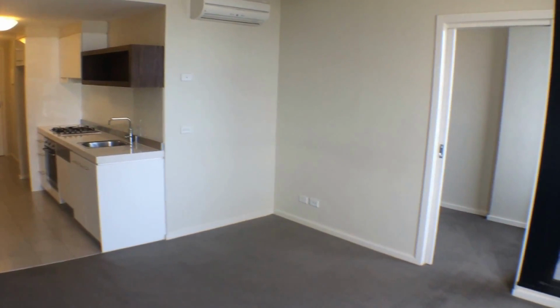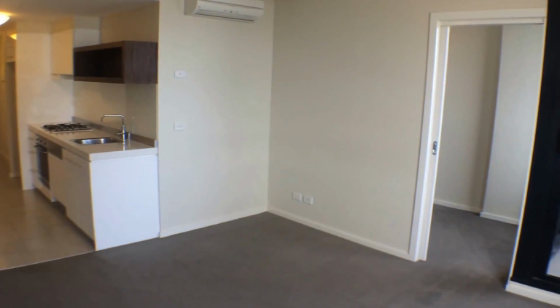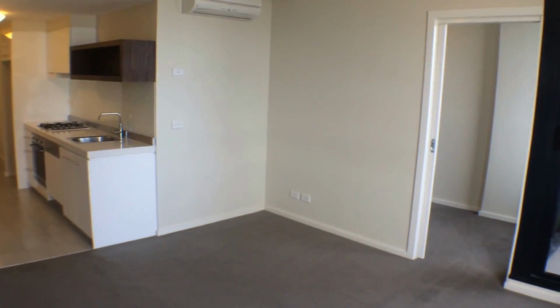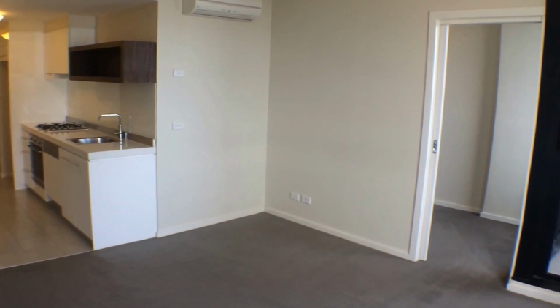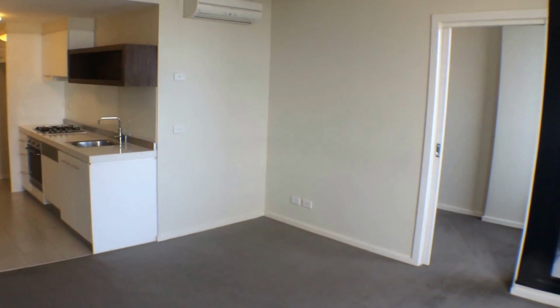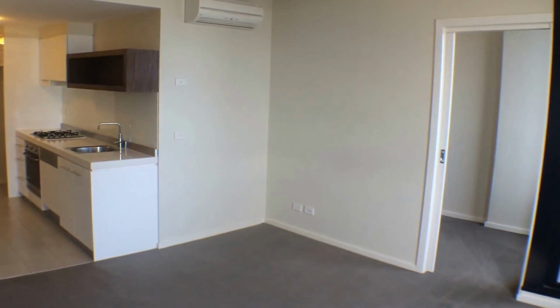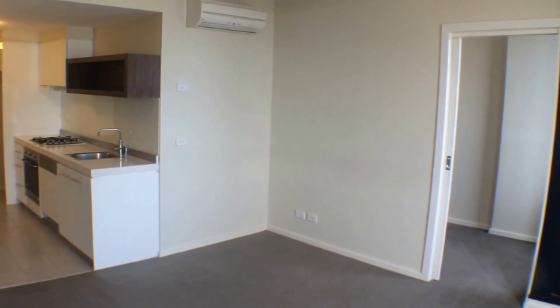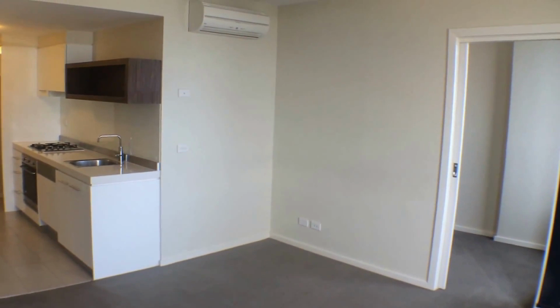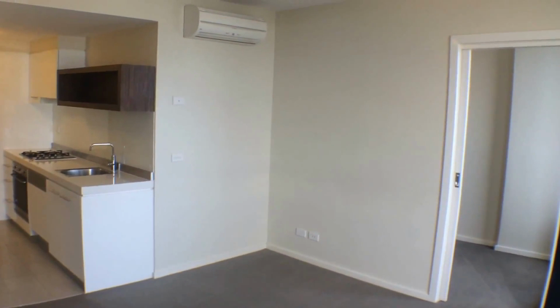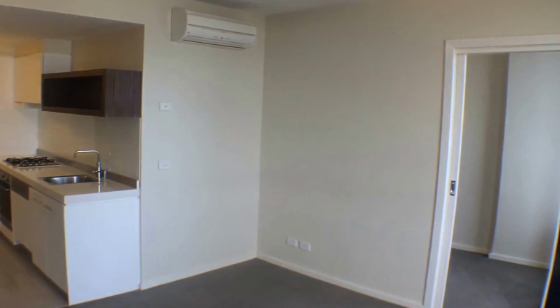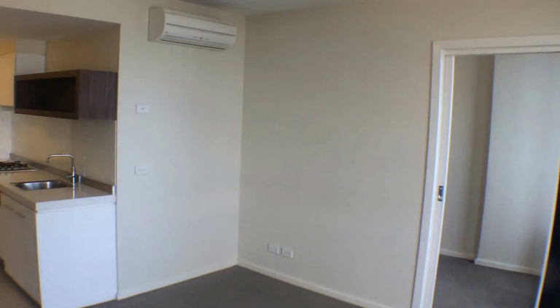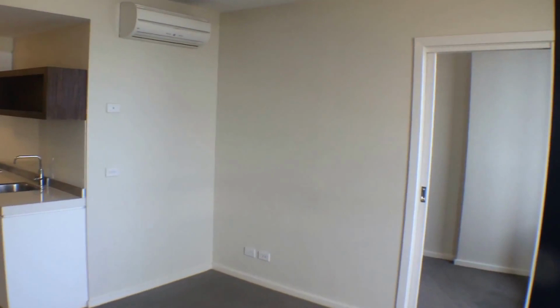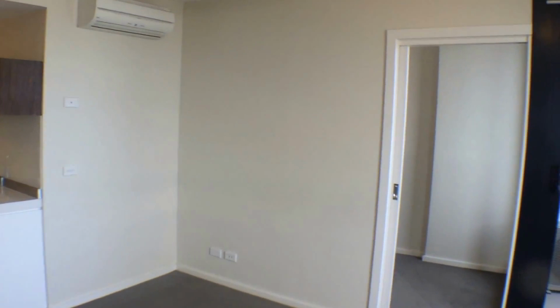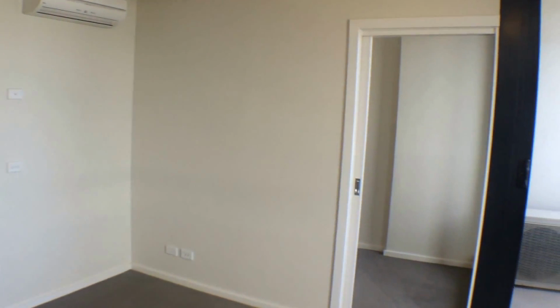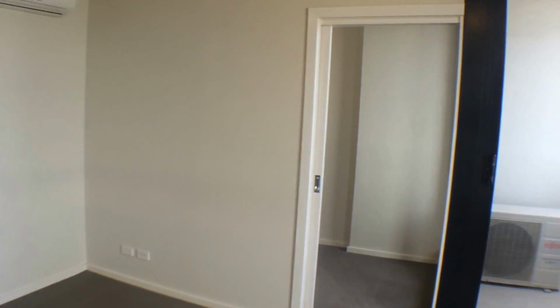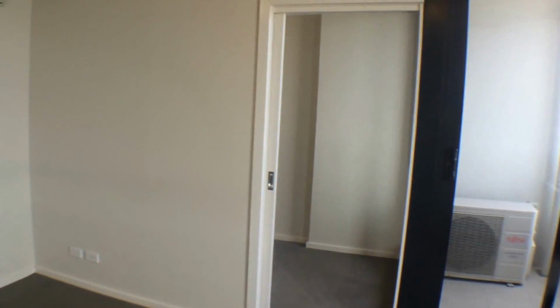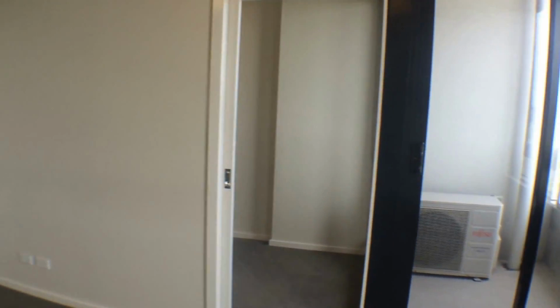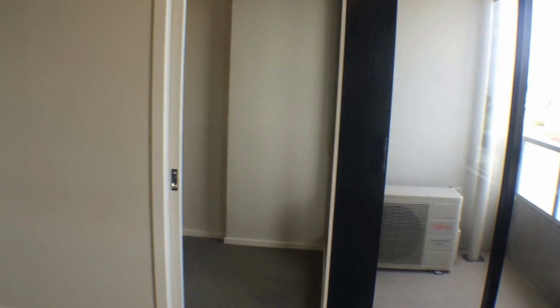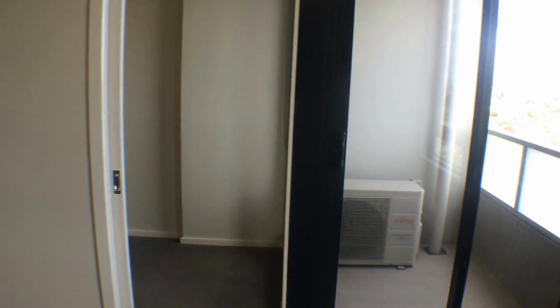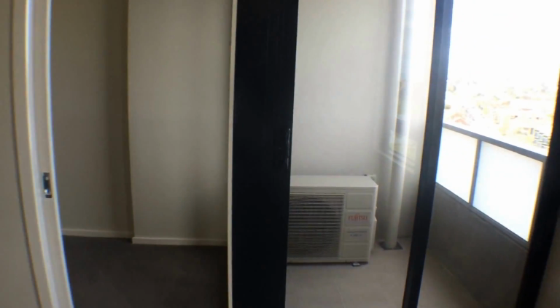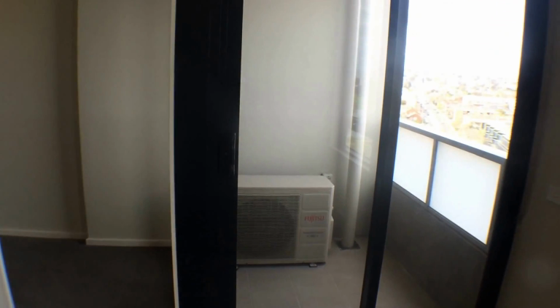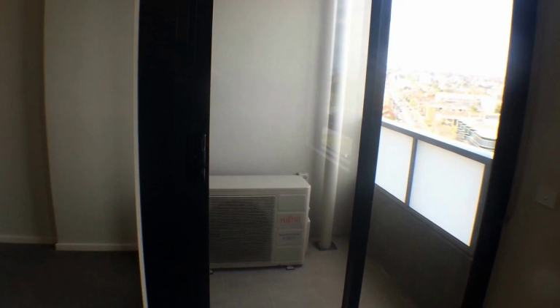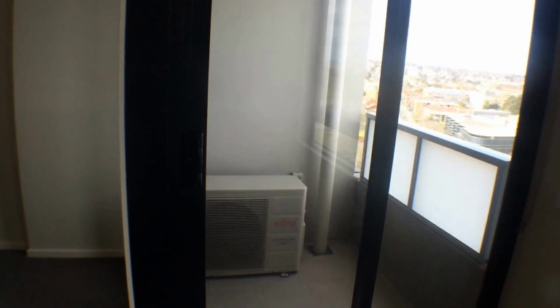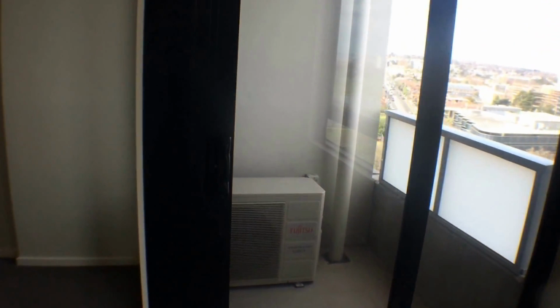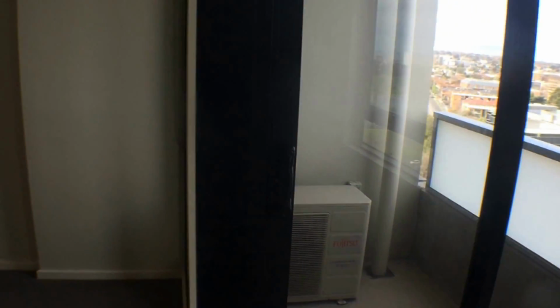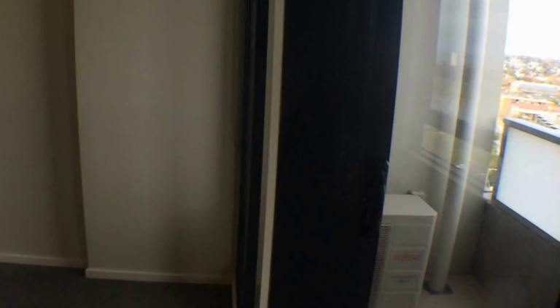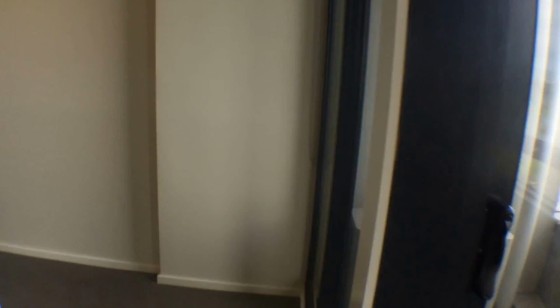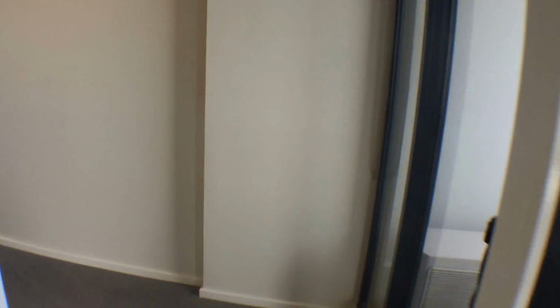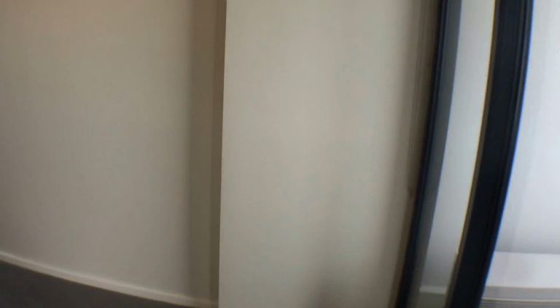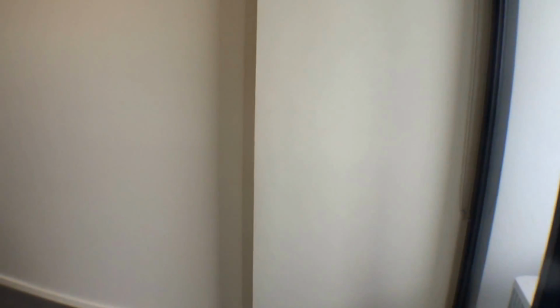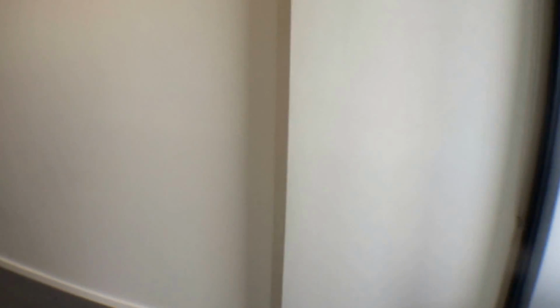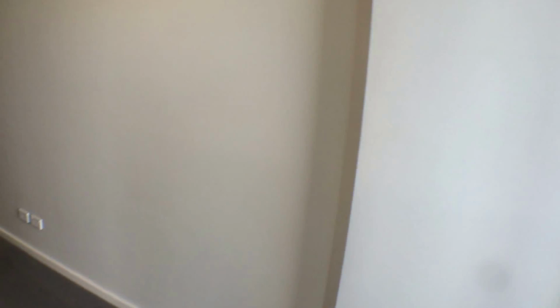The living area as you'll see has great space. You've got reverse cycle air conditioning and excellent natural light. It also gives you direct access to the balcony that I'll show shortly.